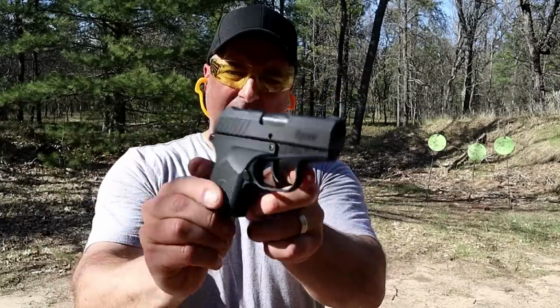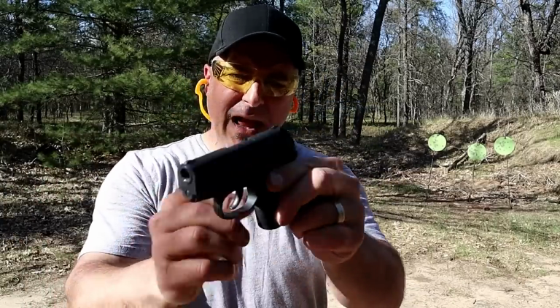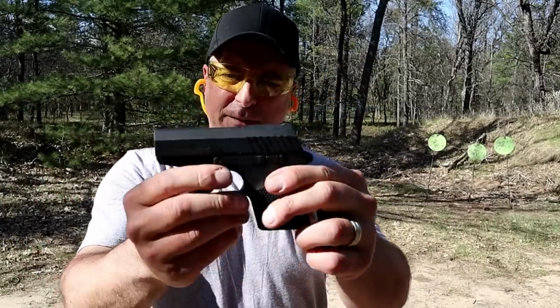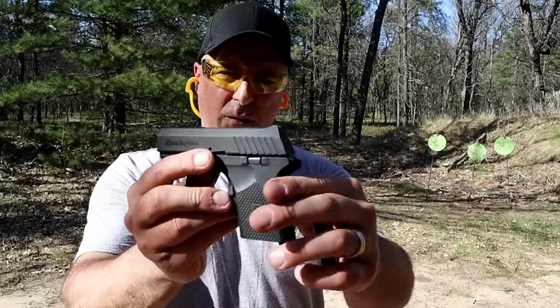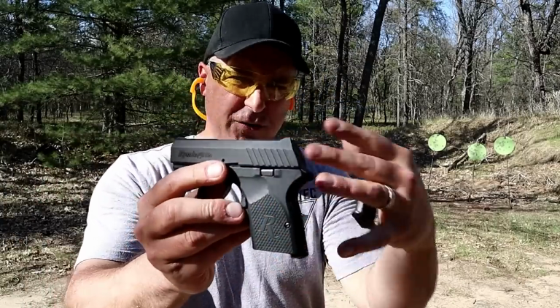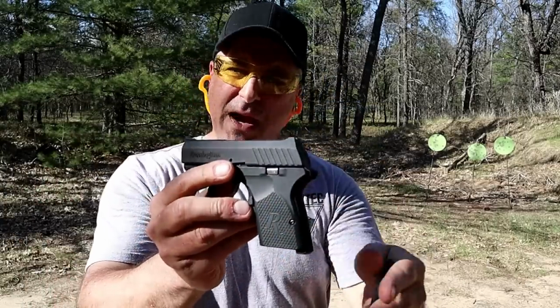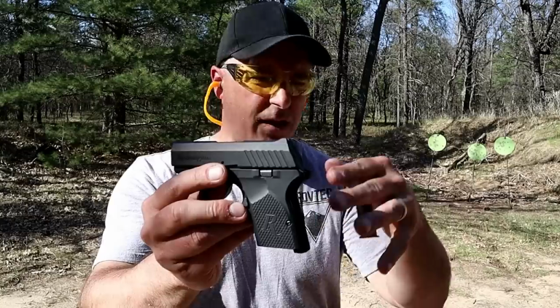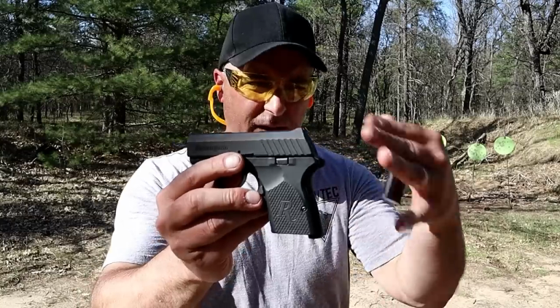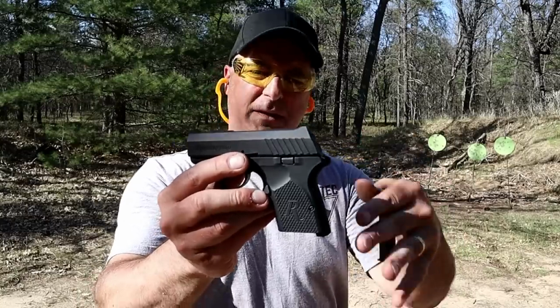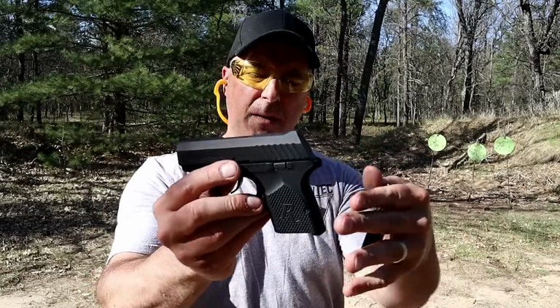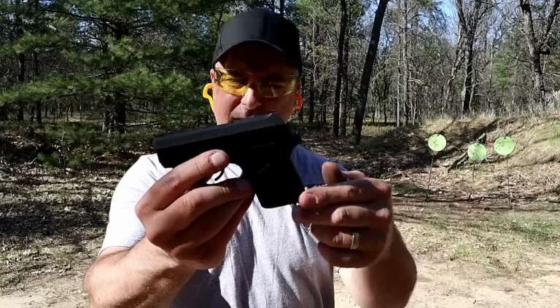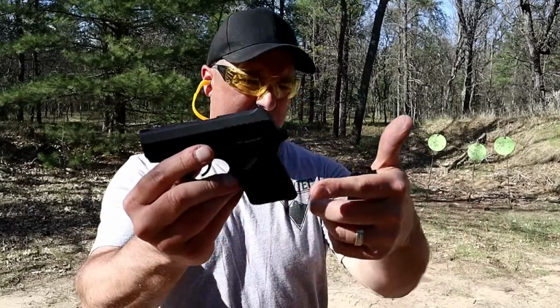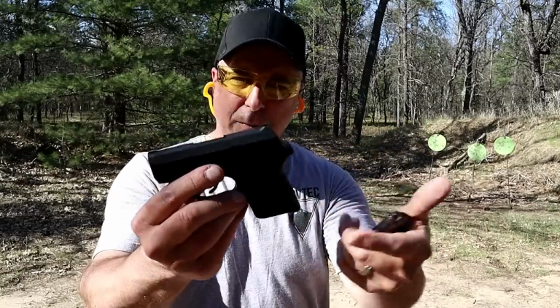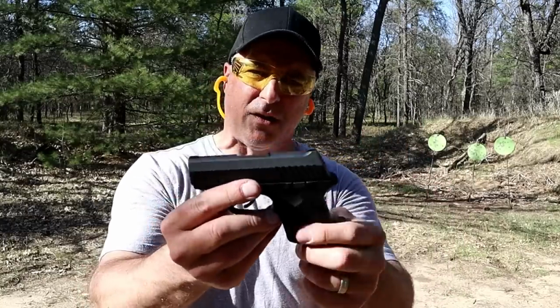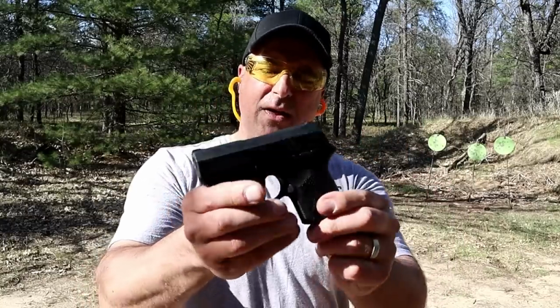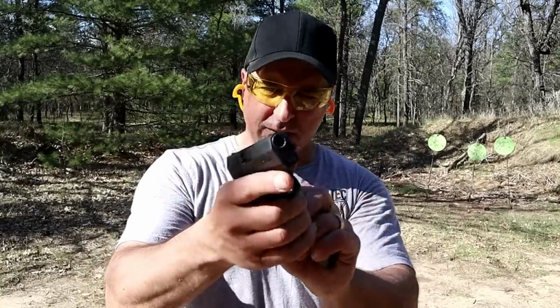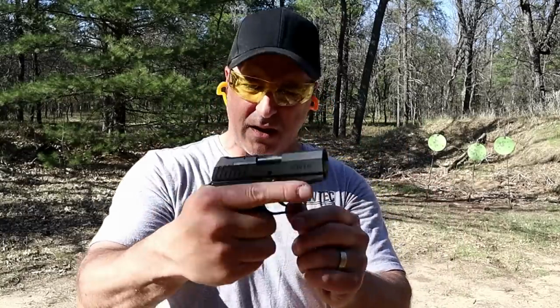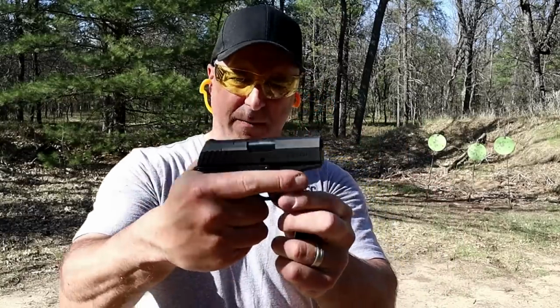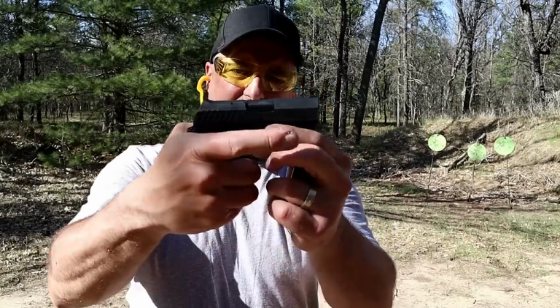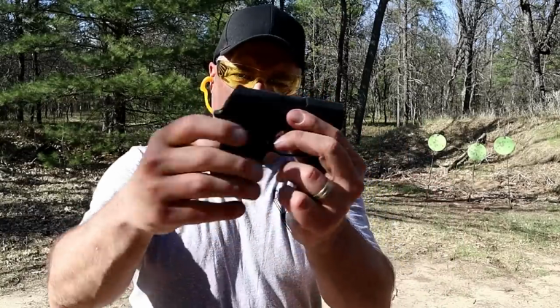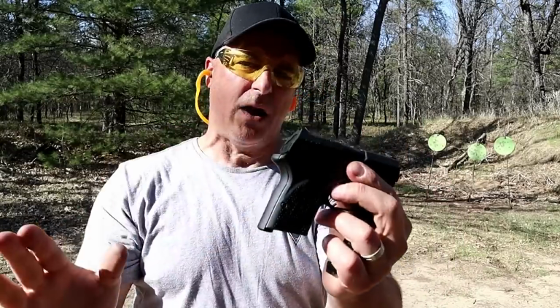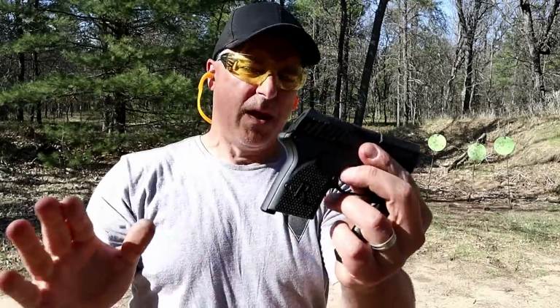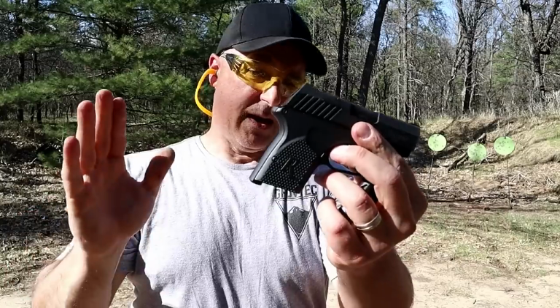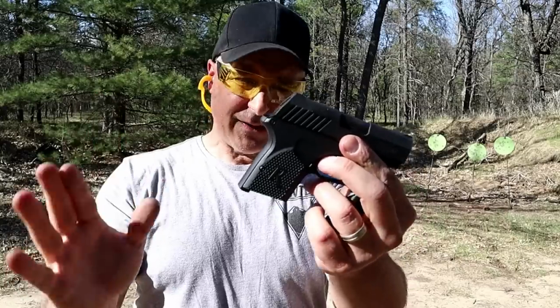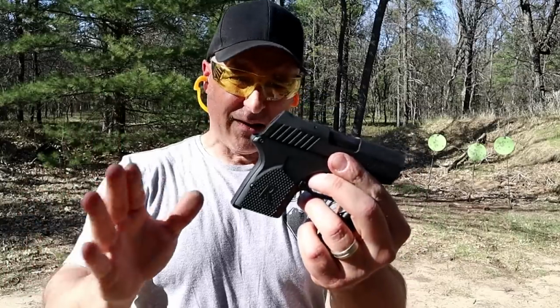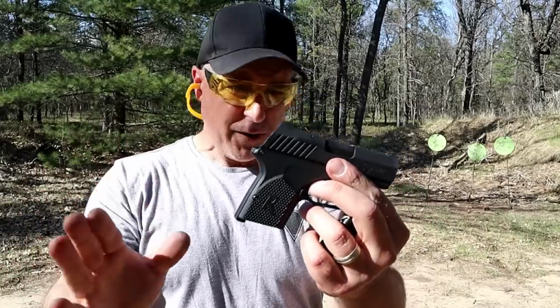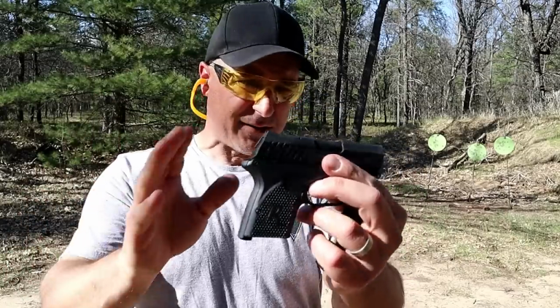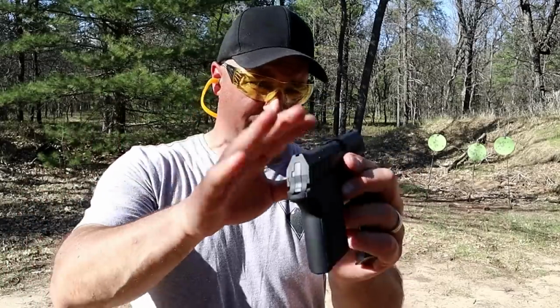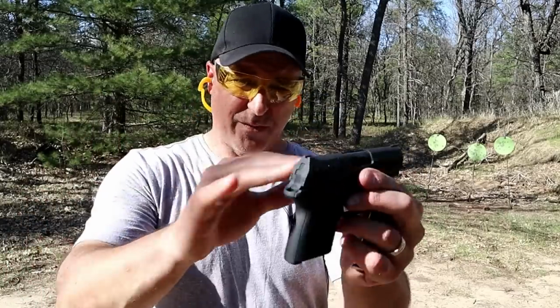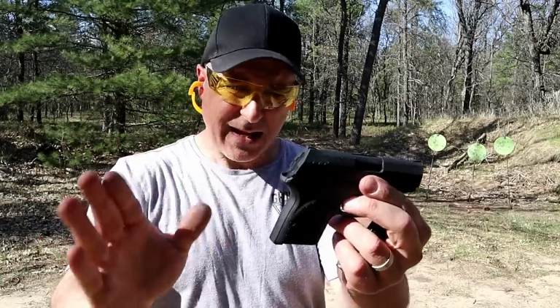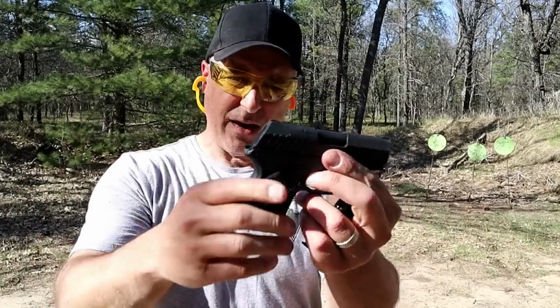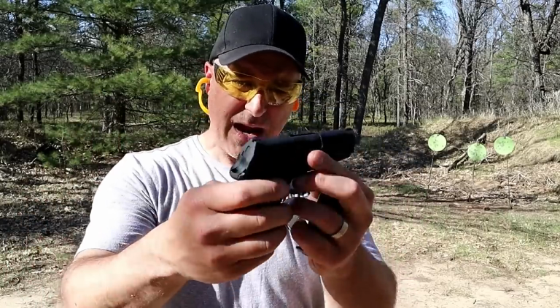A lot of people told me when I was featuring 380s, they said you have to get the Remington RM 380. And I was like, what's the big deal? They said, just get it. And I've had this for a while now, and I have to say, it's a pretty nice pocket carry 380.